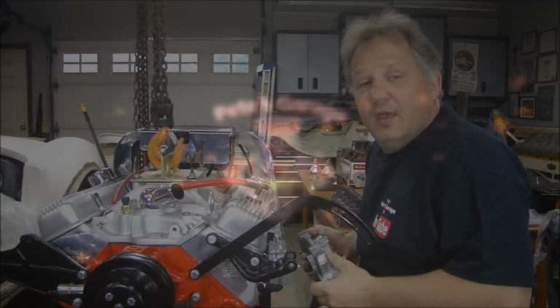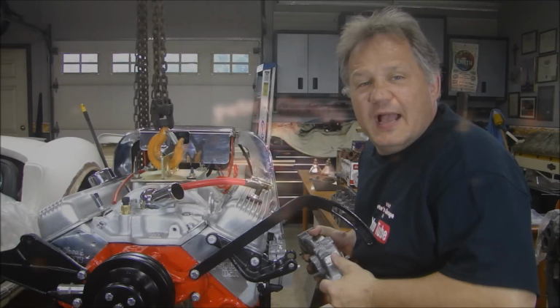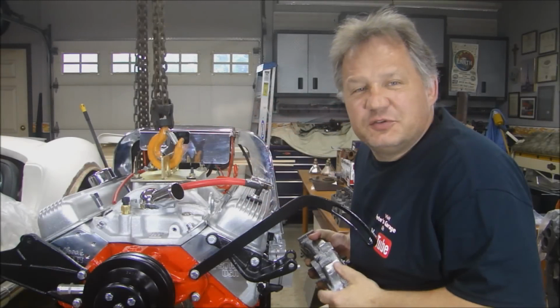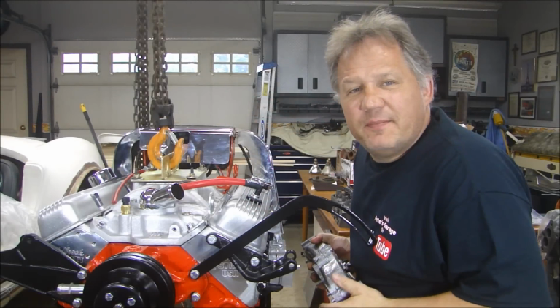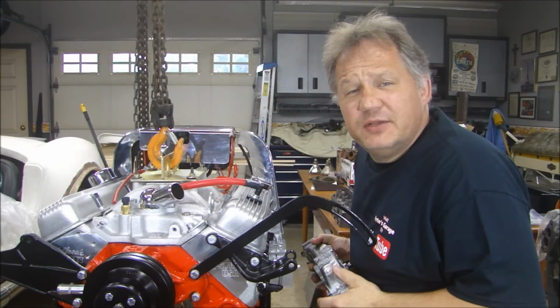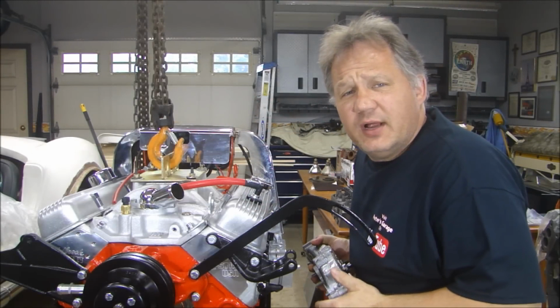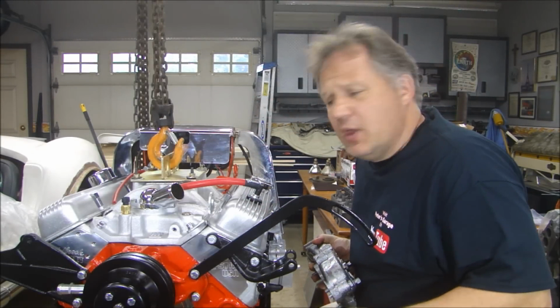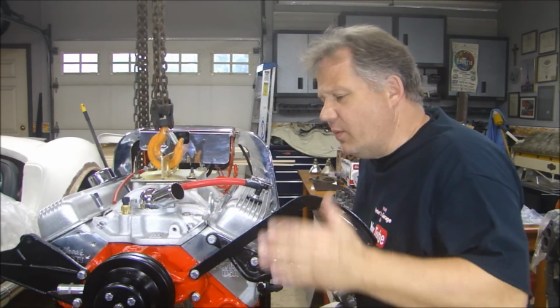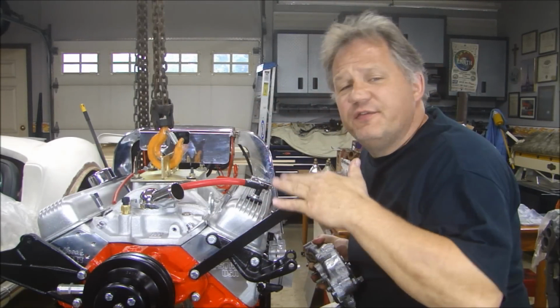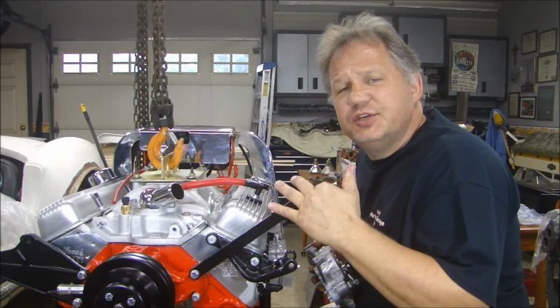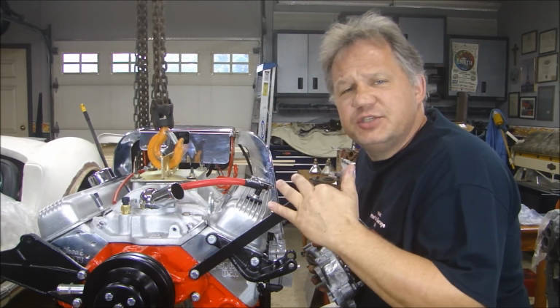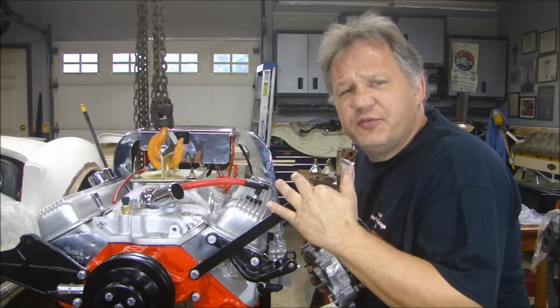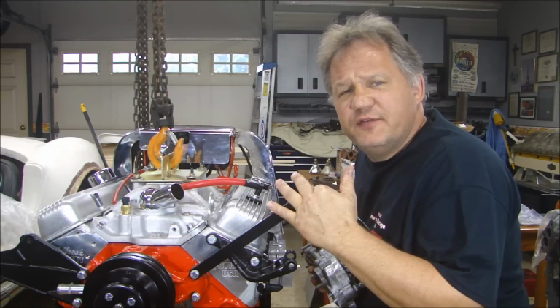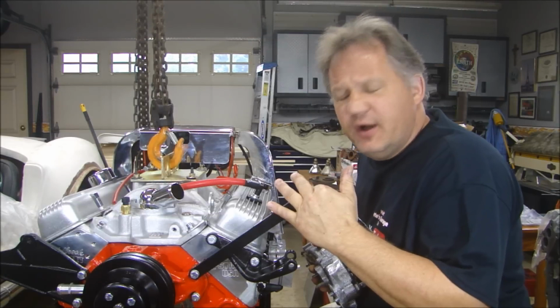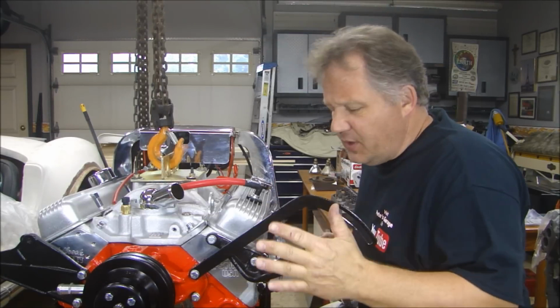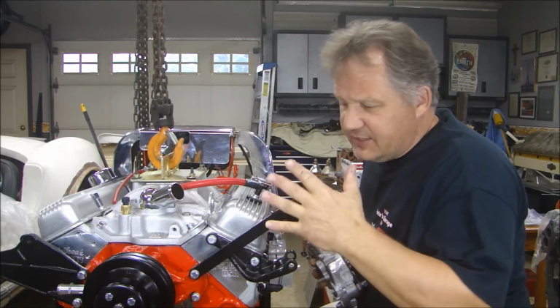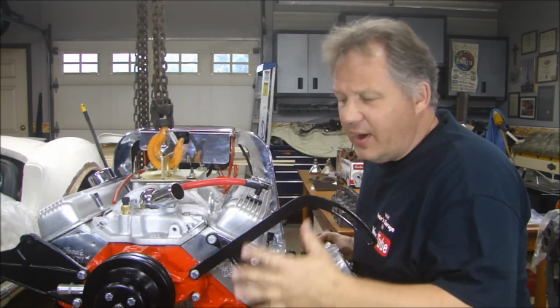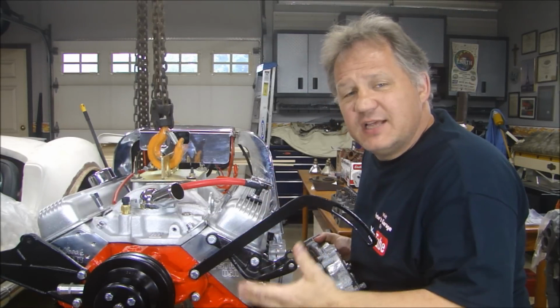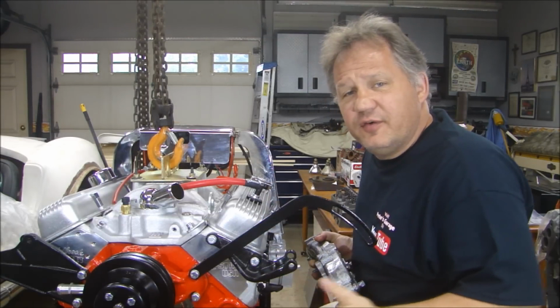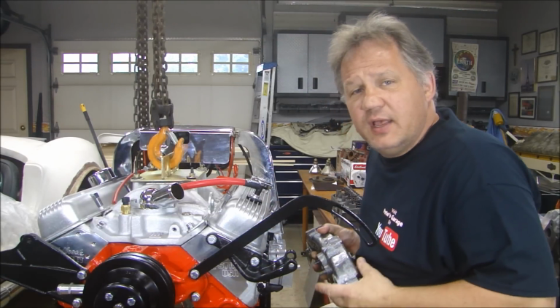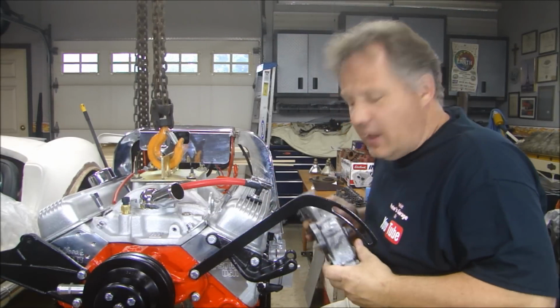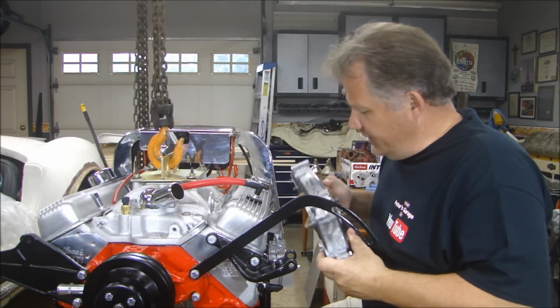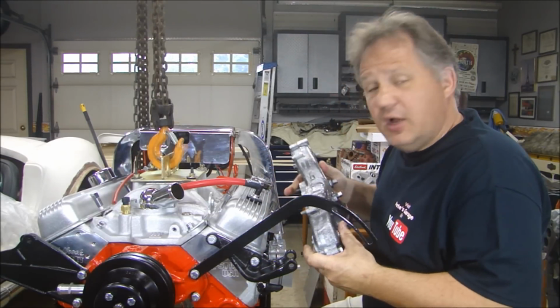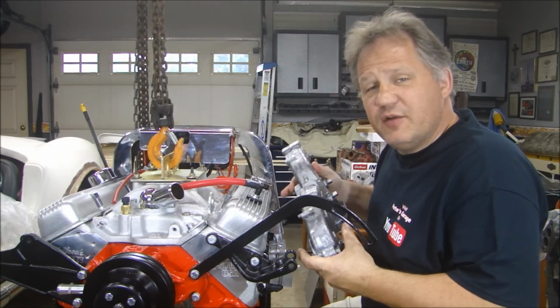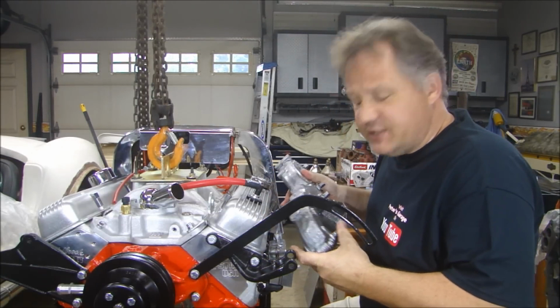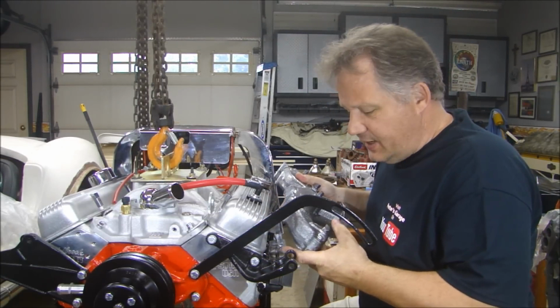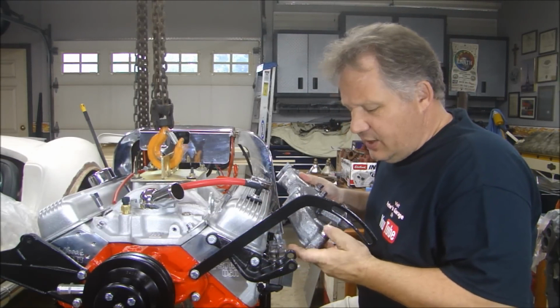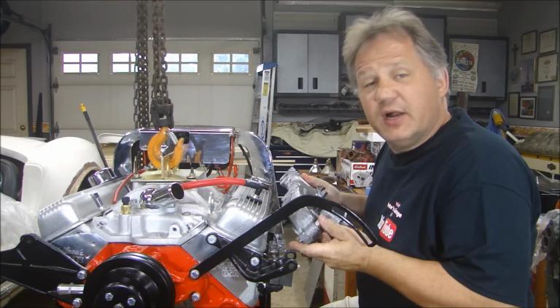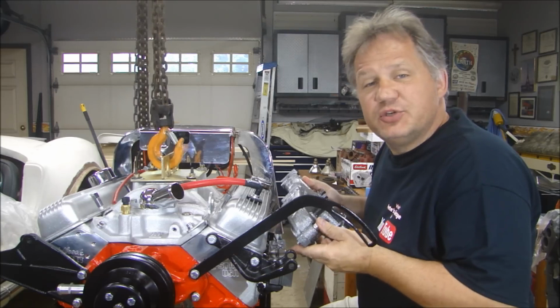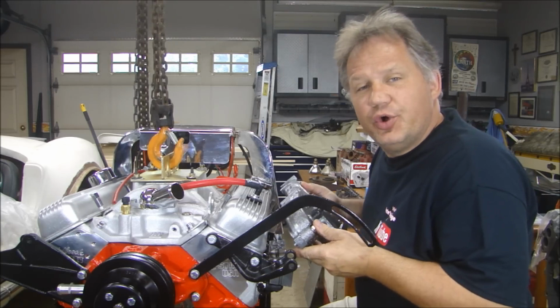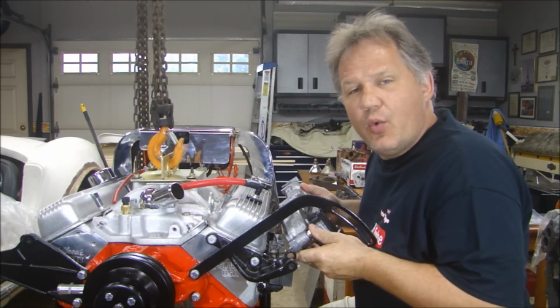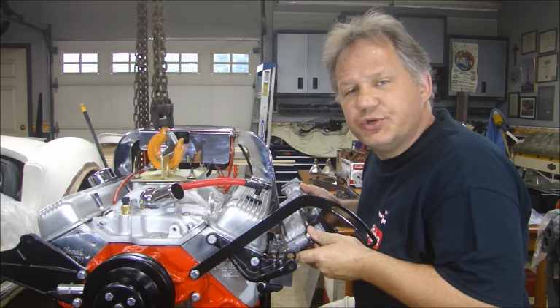Hey guys, thanks for stopping by Pete's Garage. We're putting the finishing touches on the 350 here — got some brackets on the front, and now I'm putting the exhaust manifolds on using our special NordLock washers.